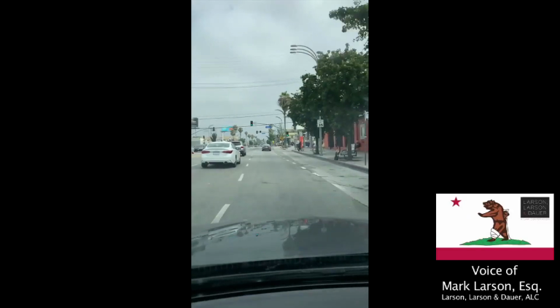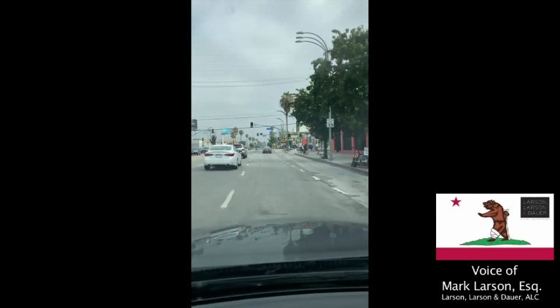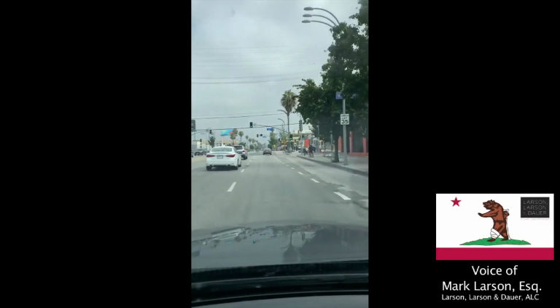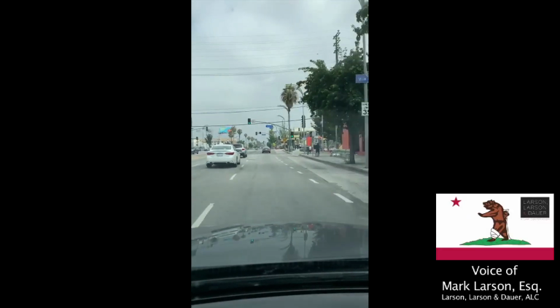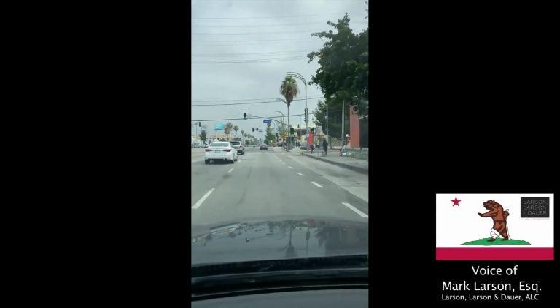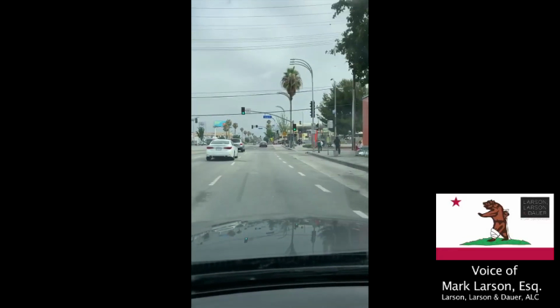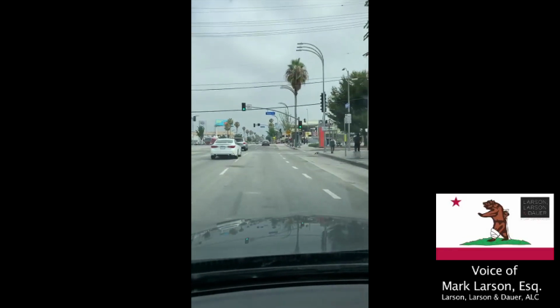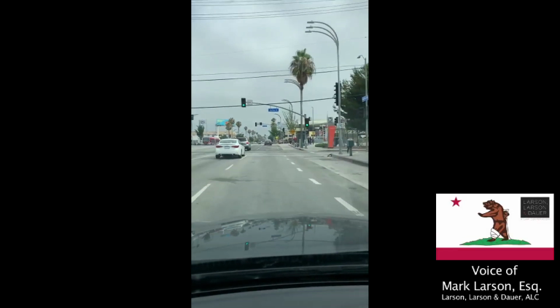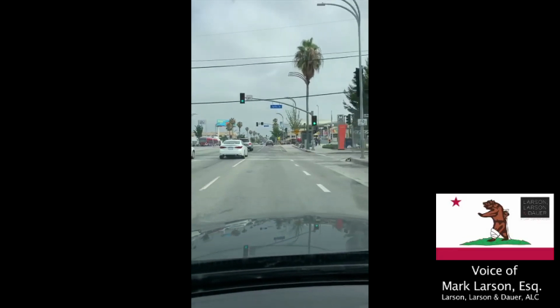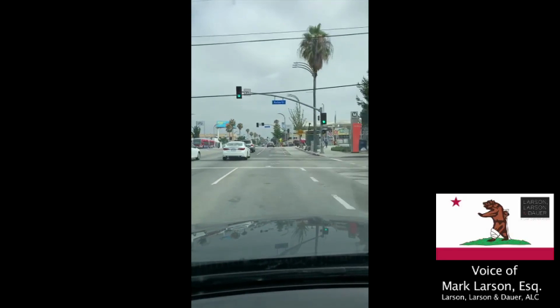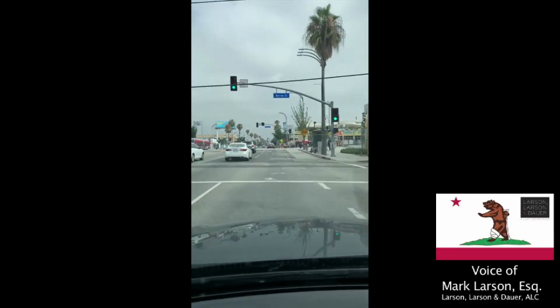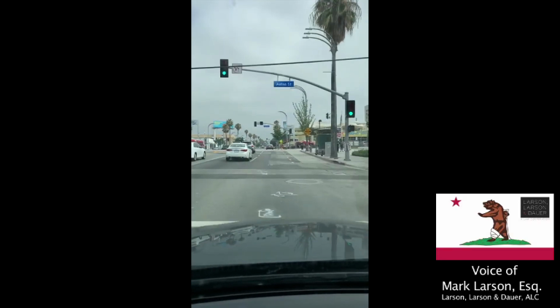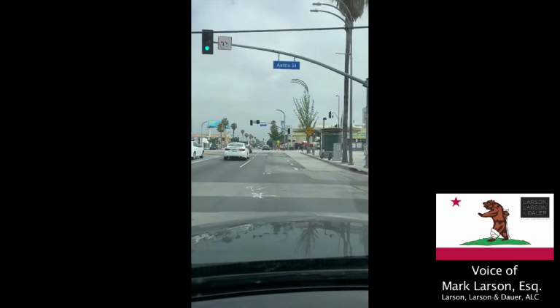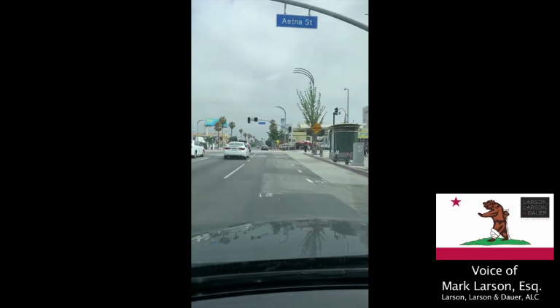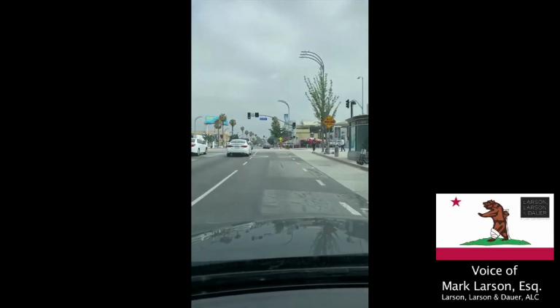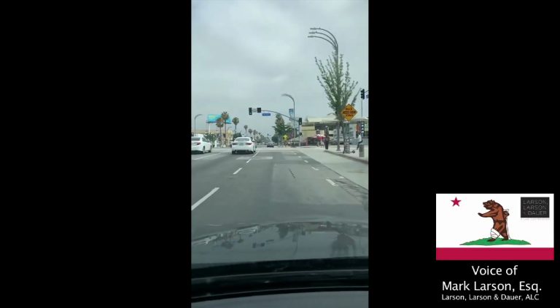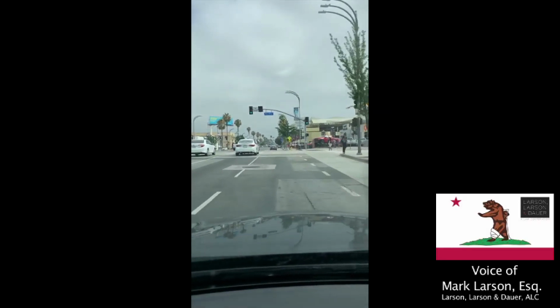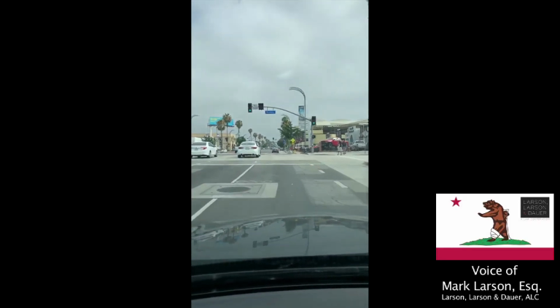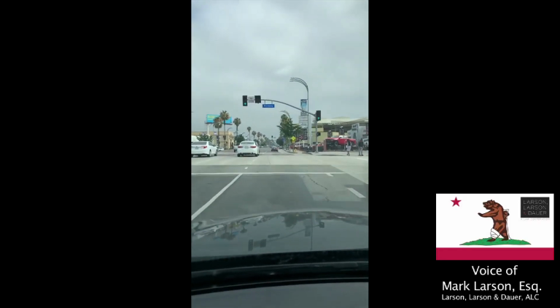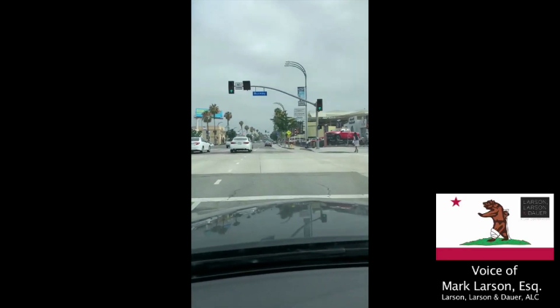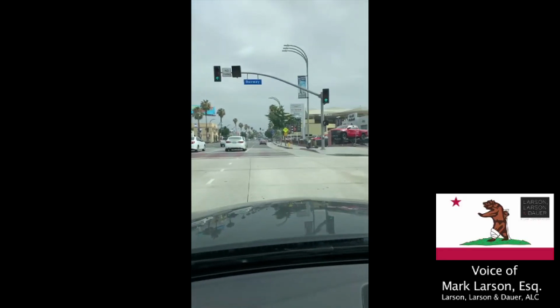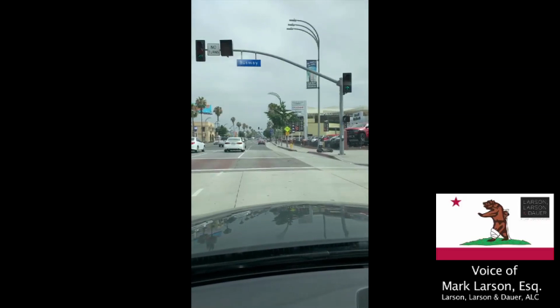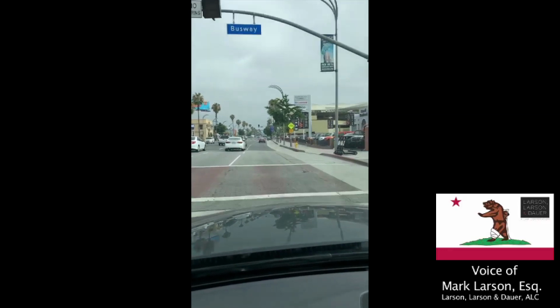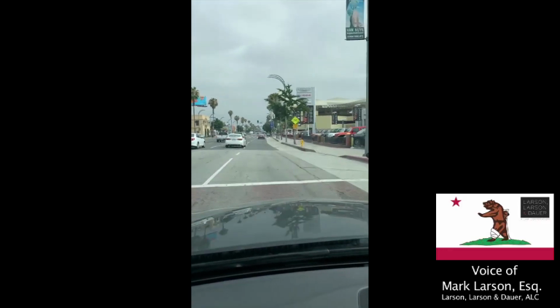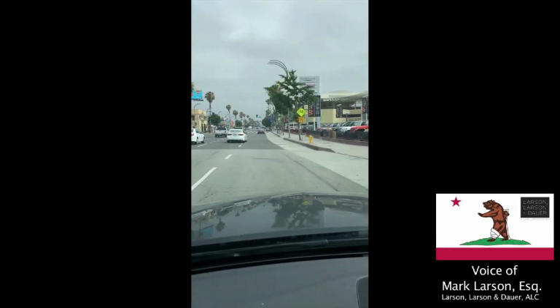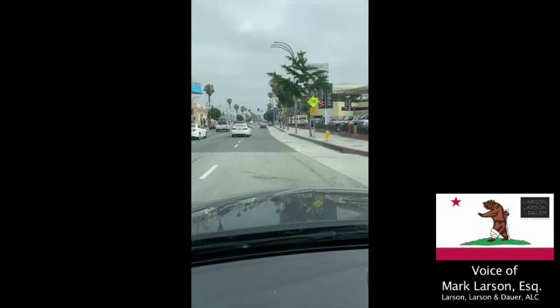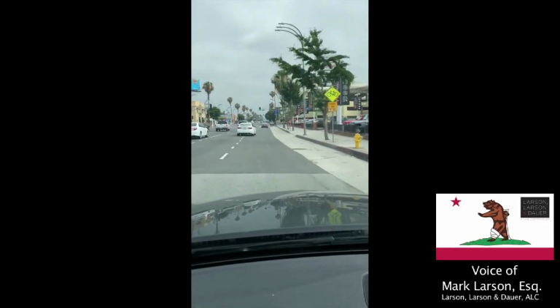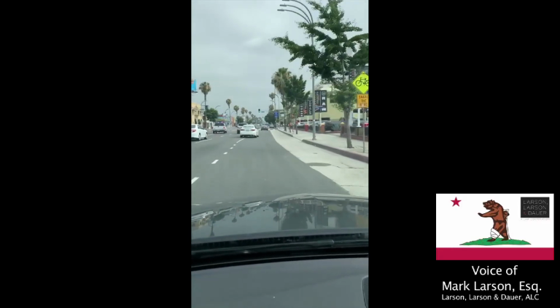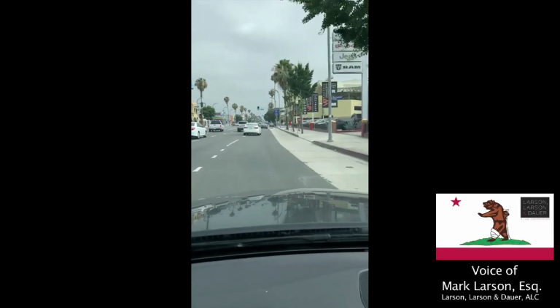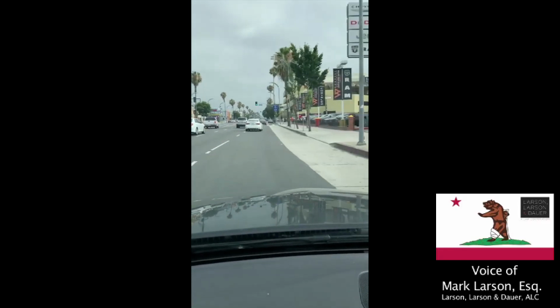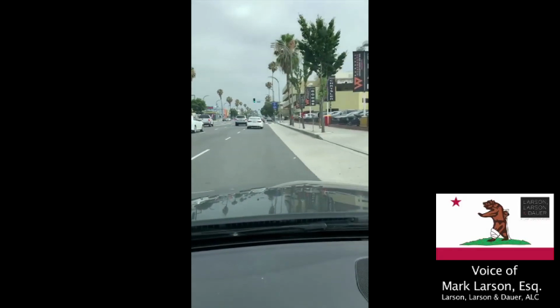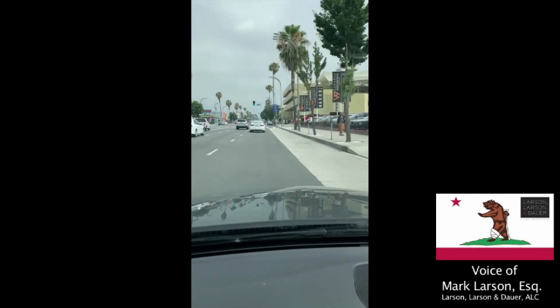It is very rare that a client has to go to court, but if they do, they always have questions about where the court is. We primarily go to the Workers' Comp Appeals Board in Van Nuys, and I've done a video to show you how to get there.